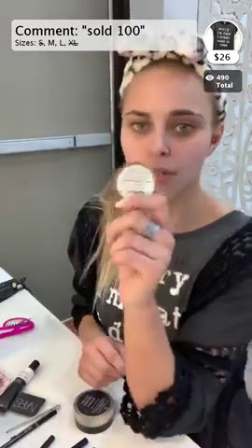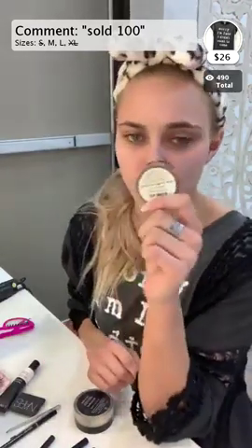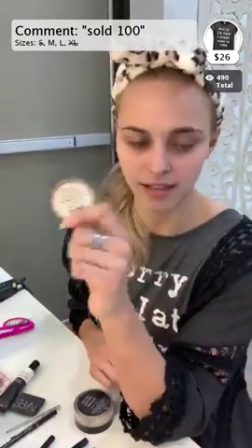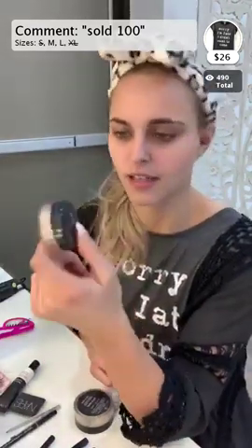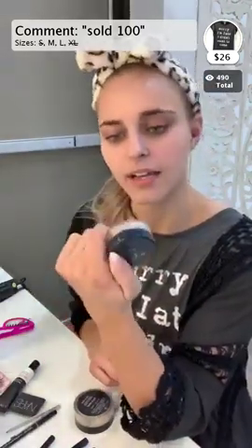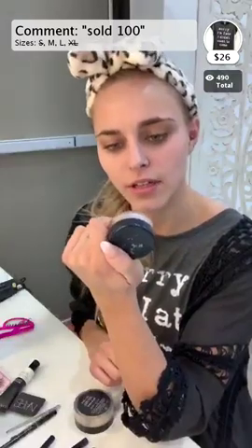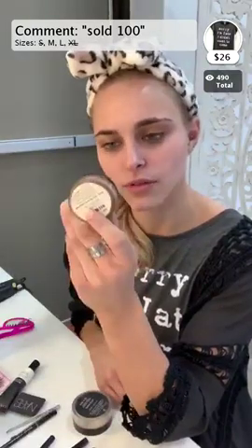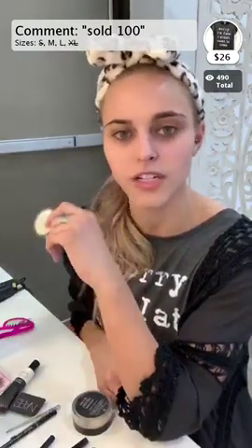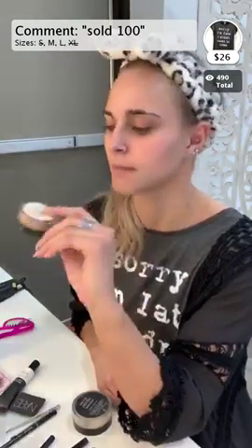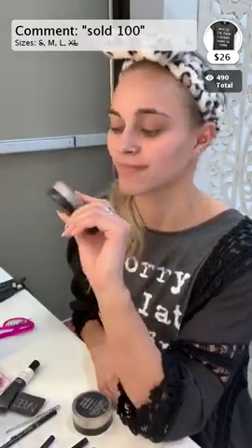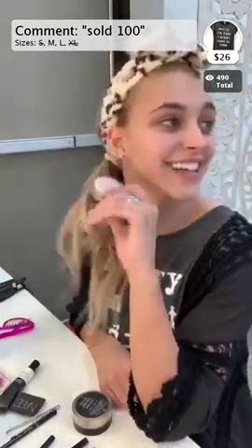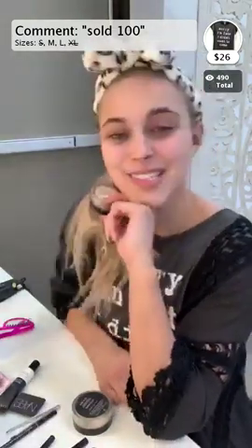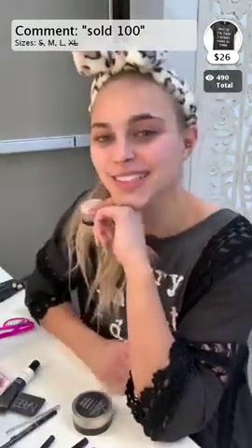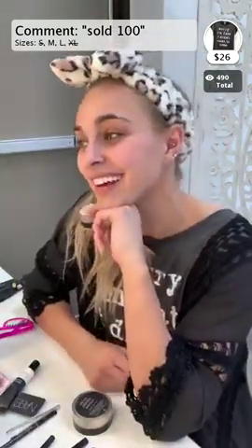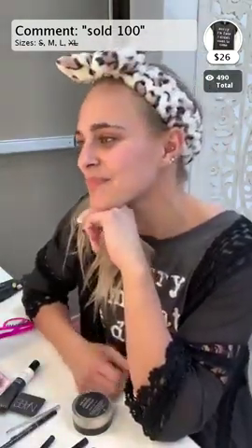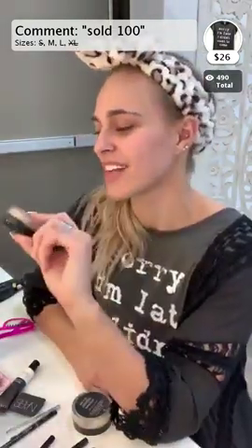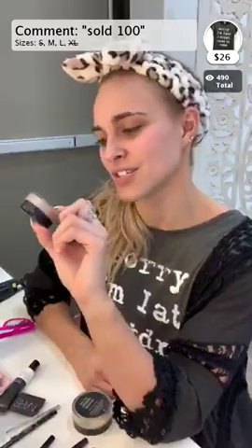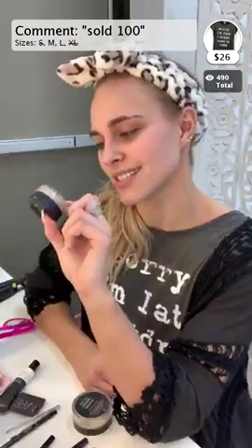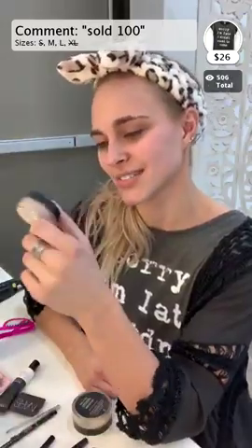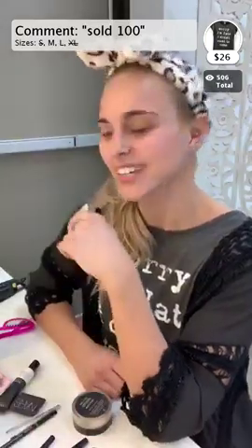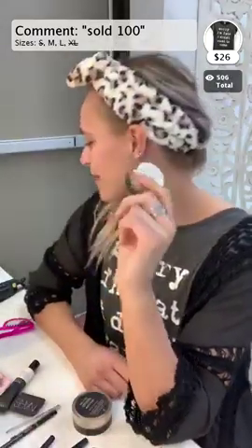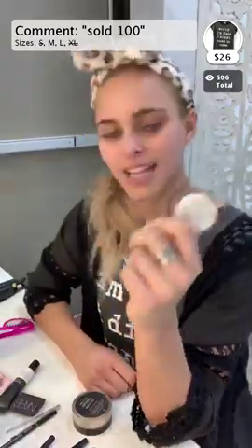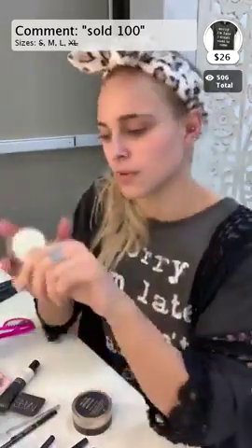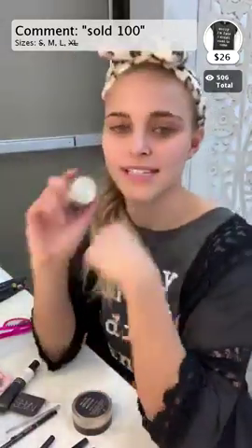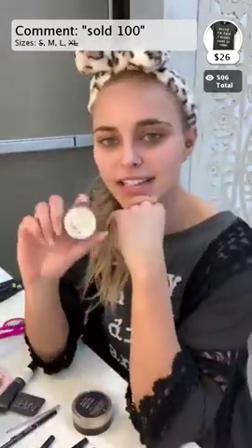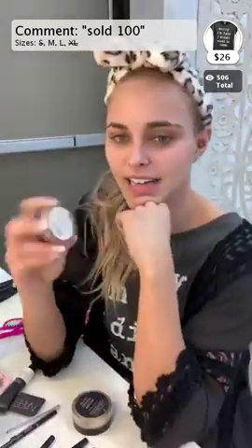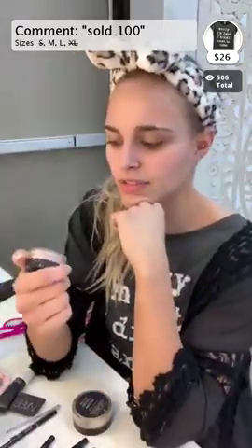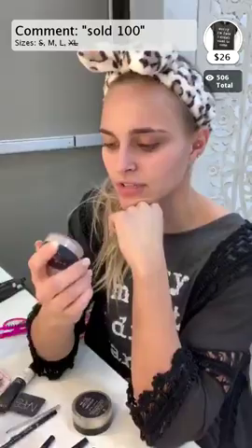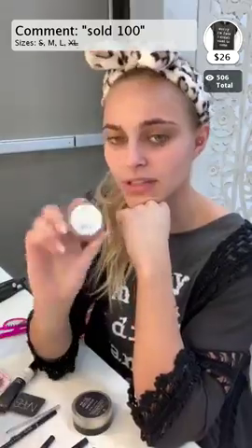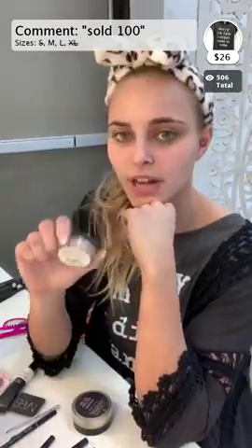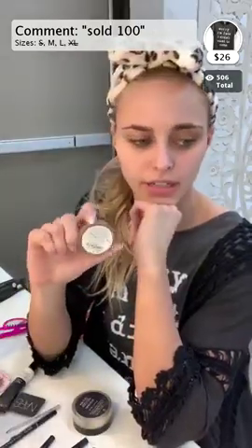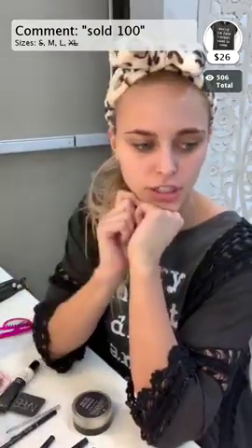The Tarte Shape Tape I'm using today is color Light Medium. You always want to go a bit lighter with your concealer than you do with your foundation. The other thing I use a lot is a bronzer from Young Living Essential Oils. It's called Color Summer Love. It's non-toxic and I actually use it in the summertime when I get a little tanner too.